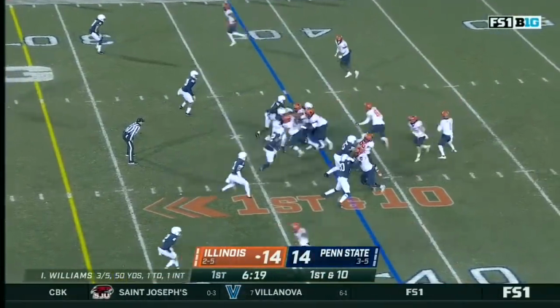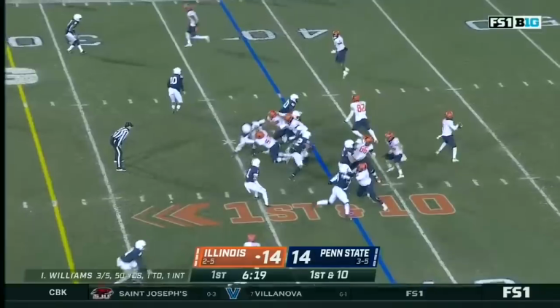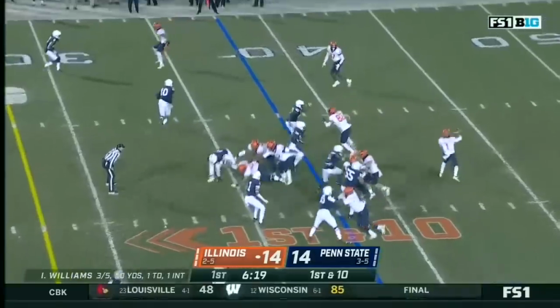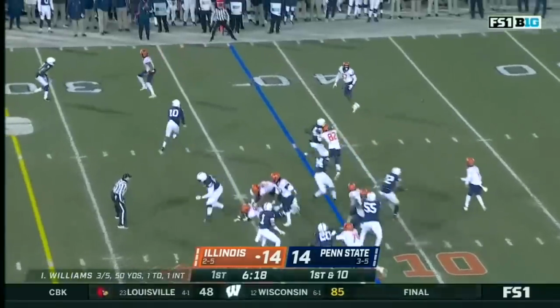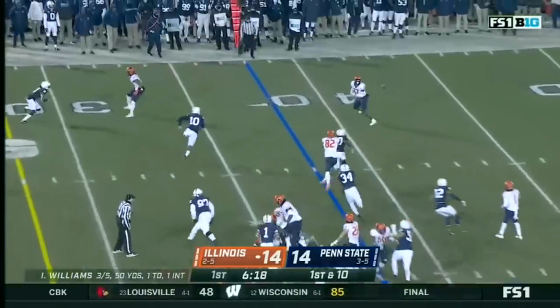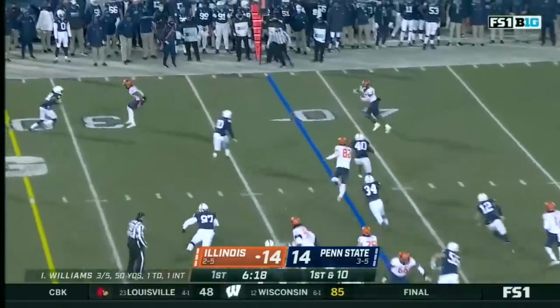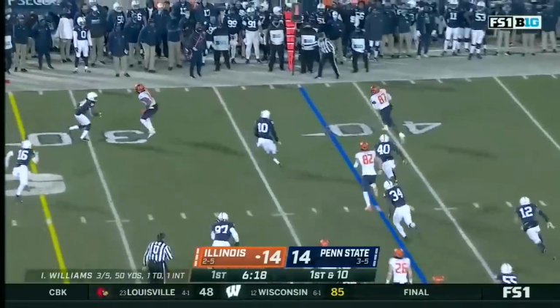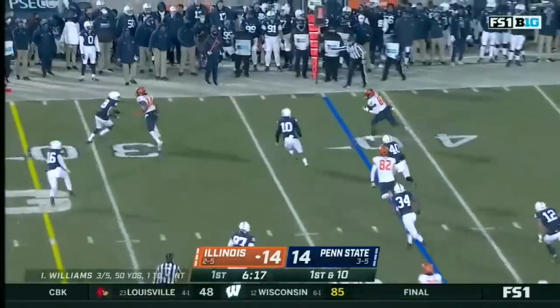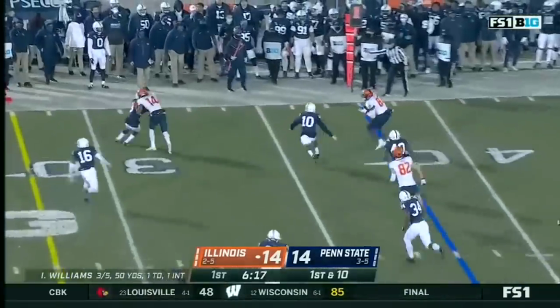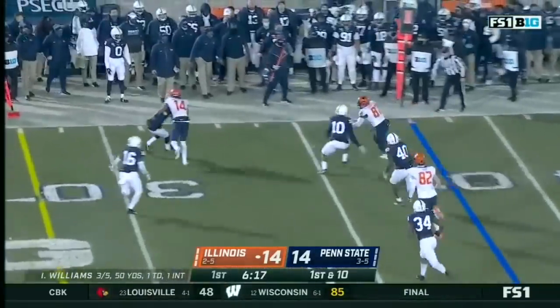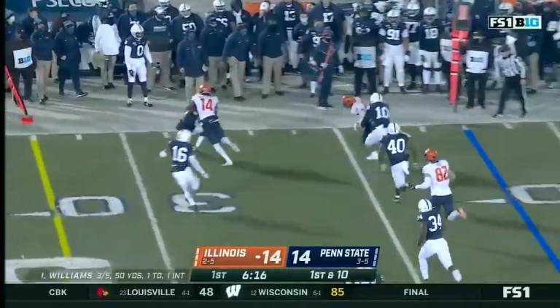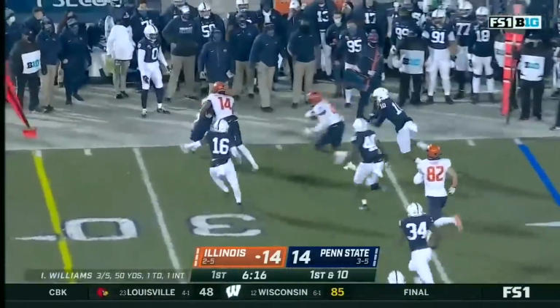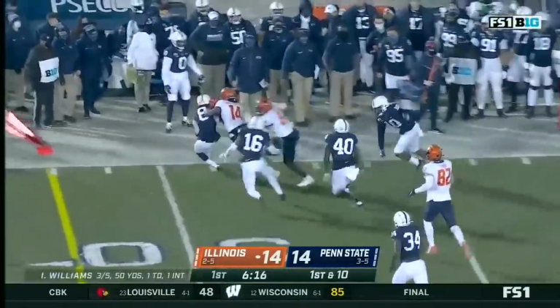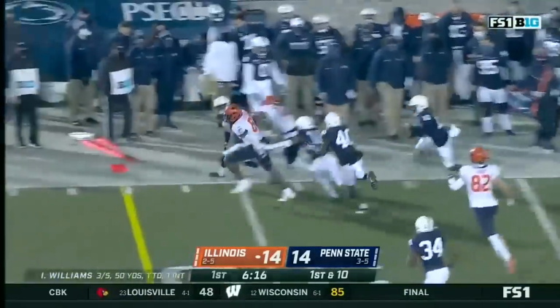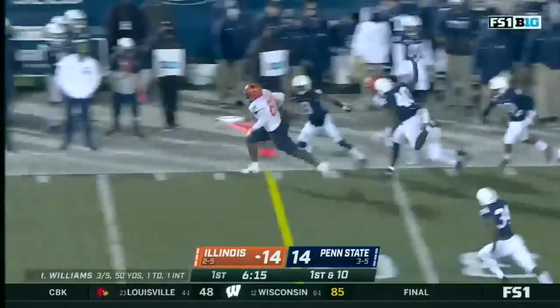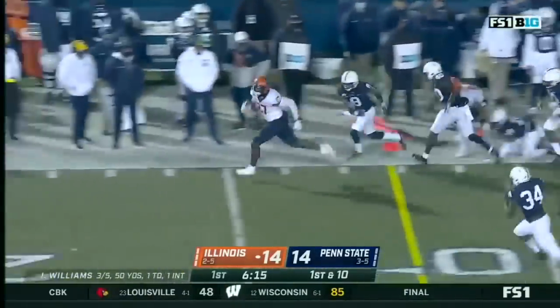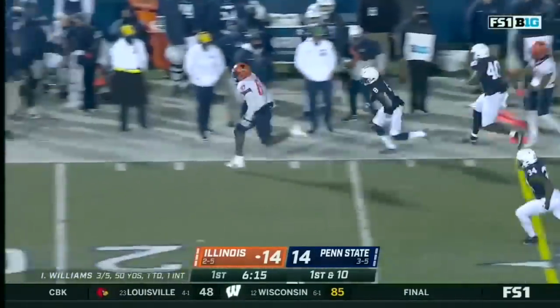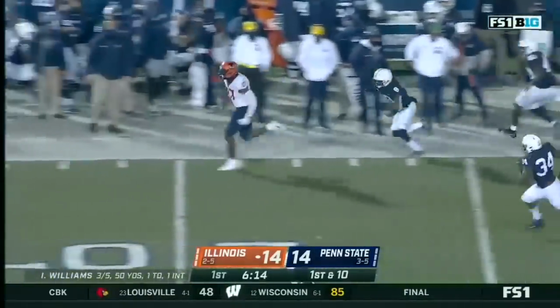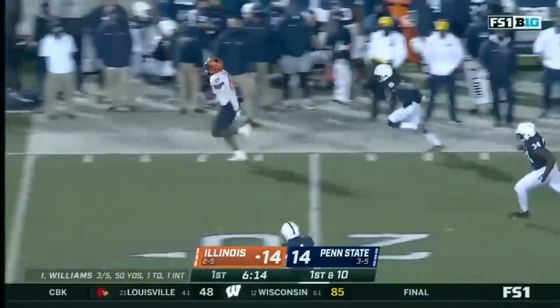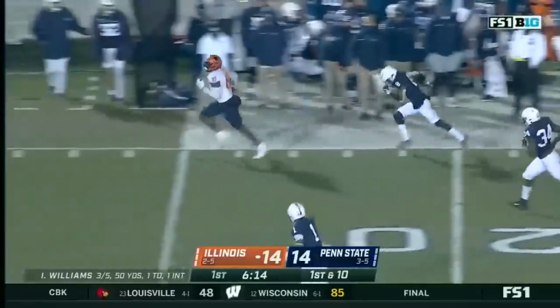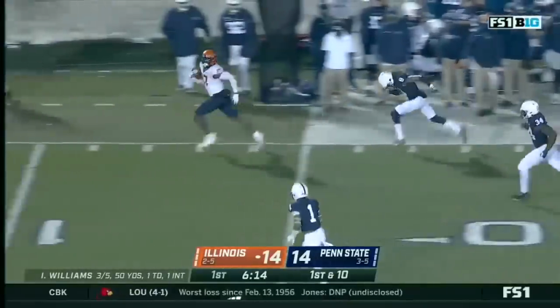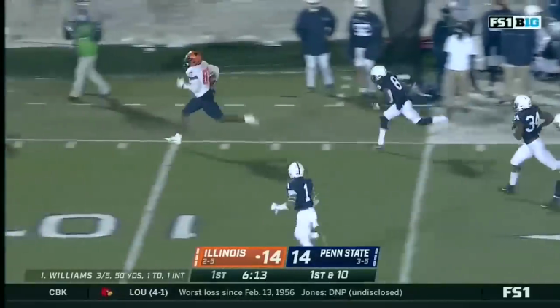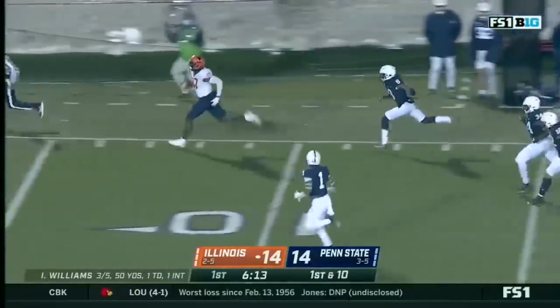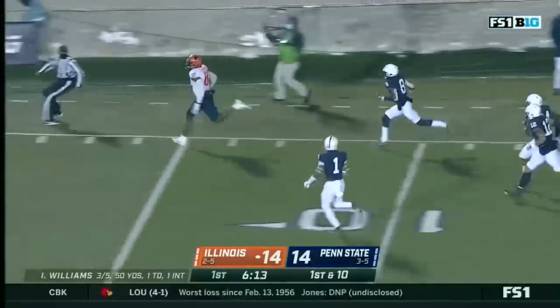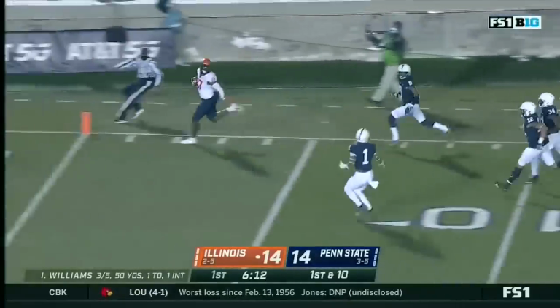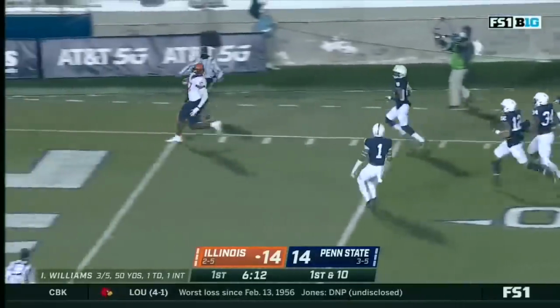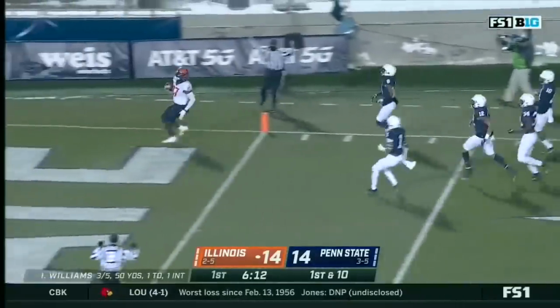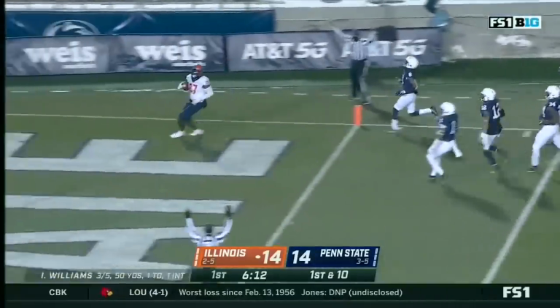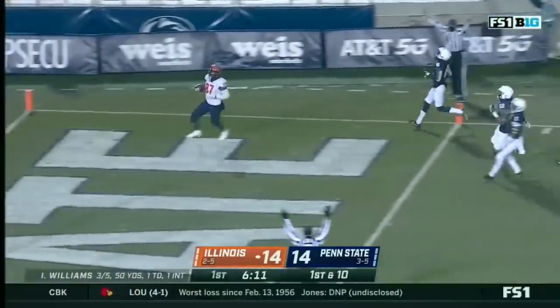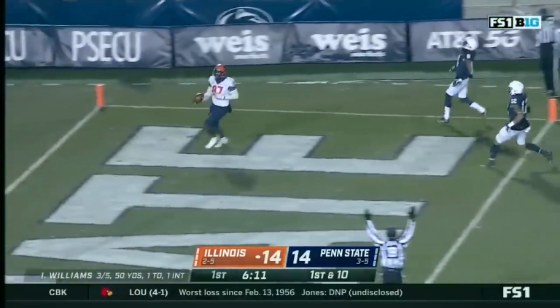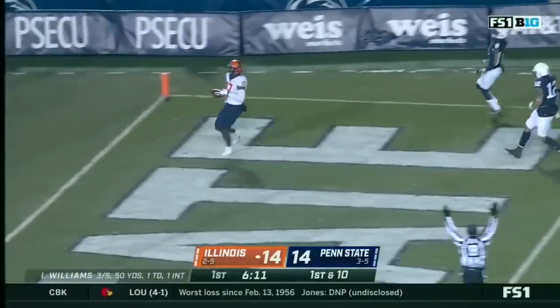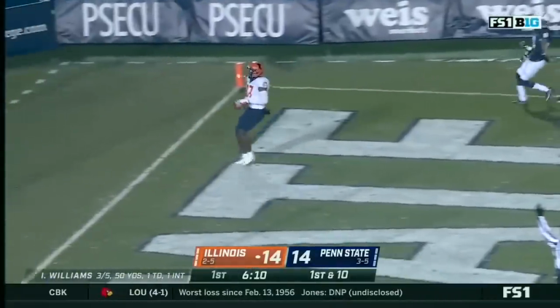On first down, they fake the handoff and swing it out. This is Barker again. And Barker — open — sideline, end zone. Touchdown, Illinois.